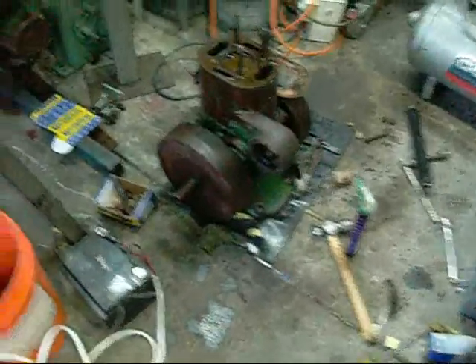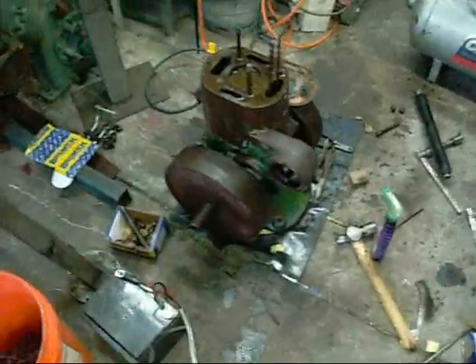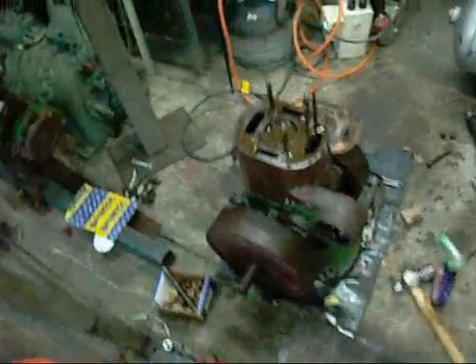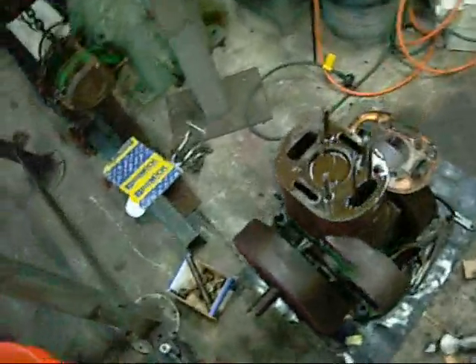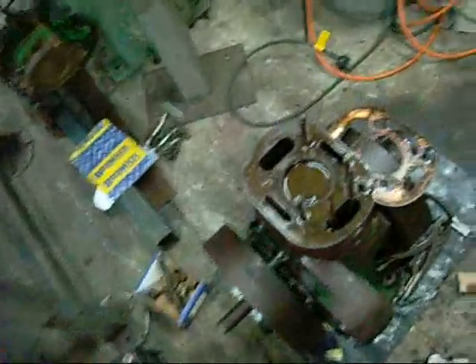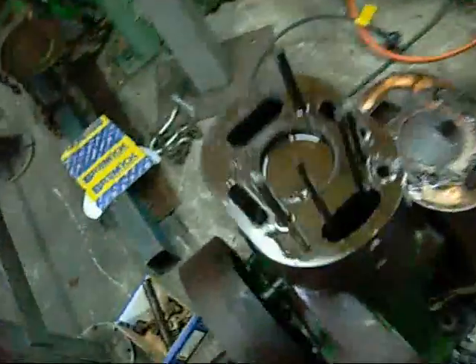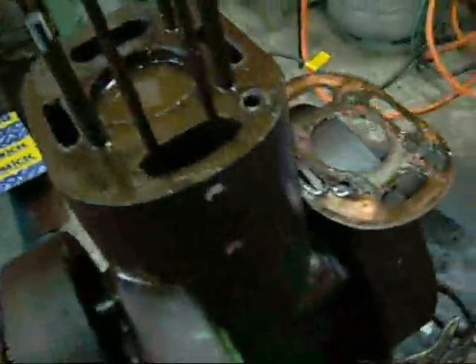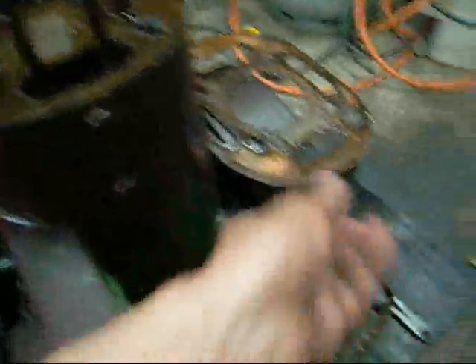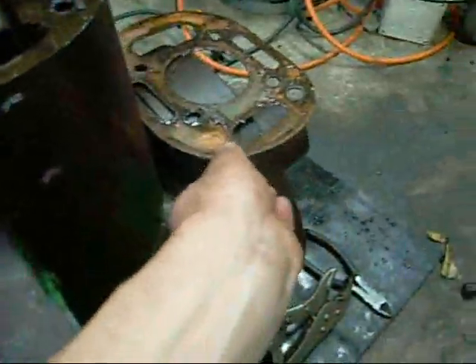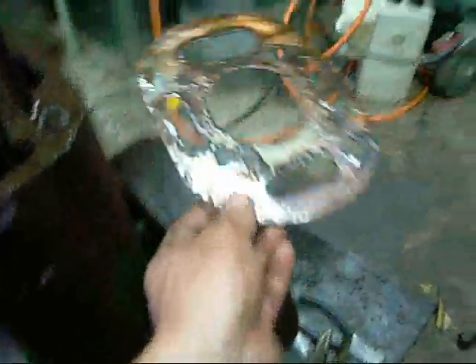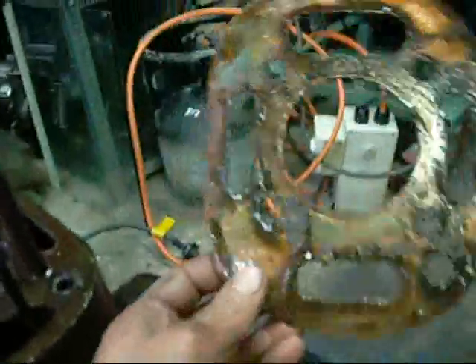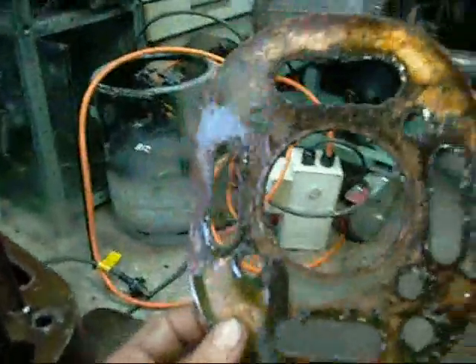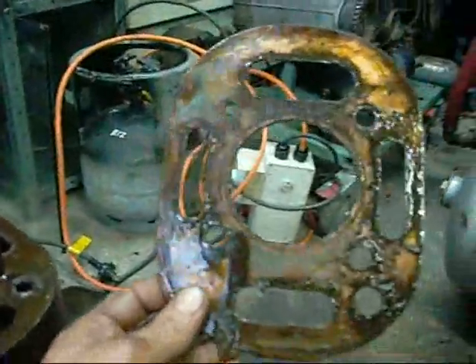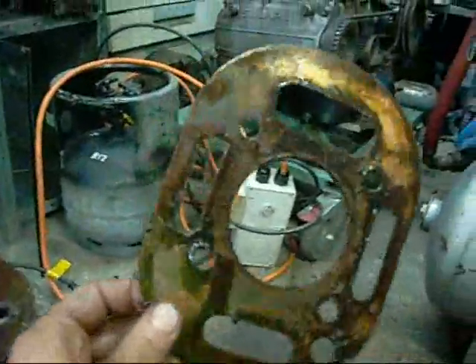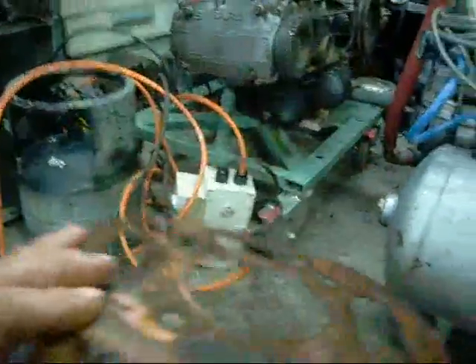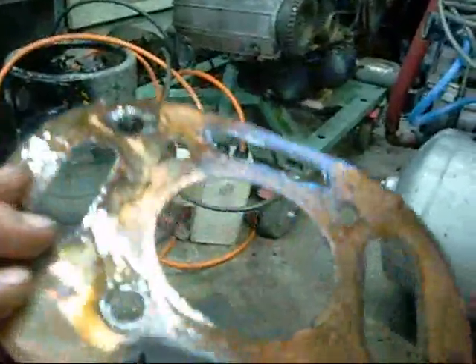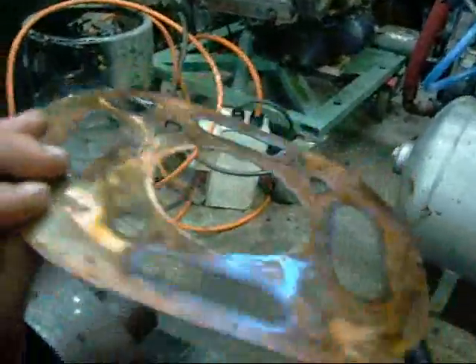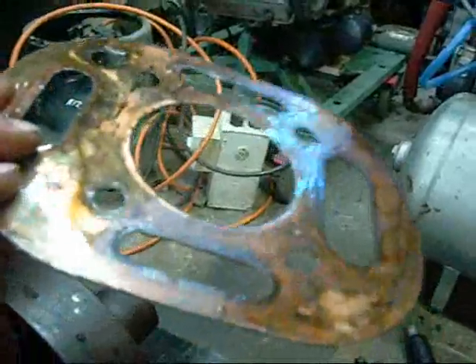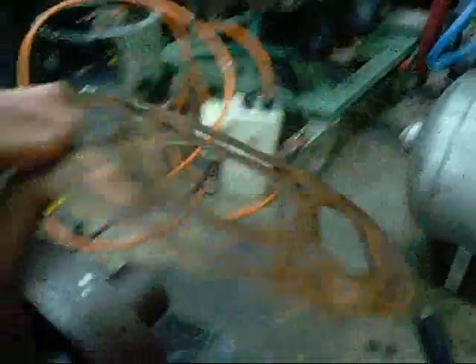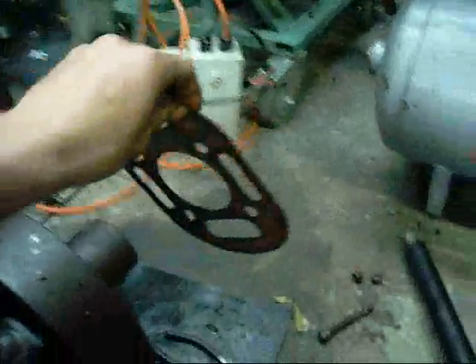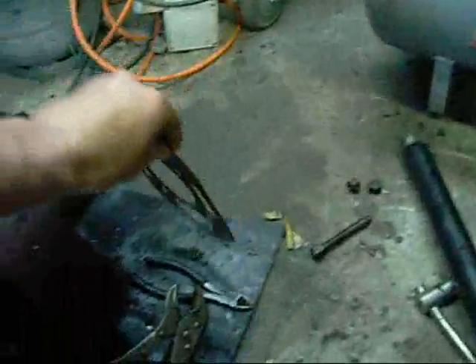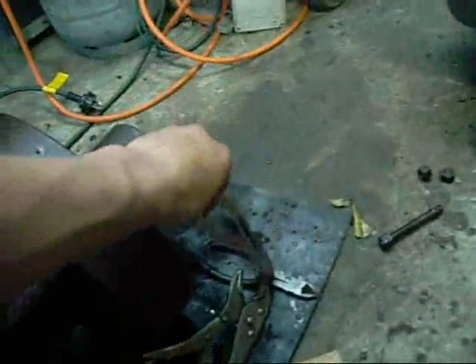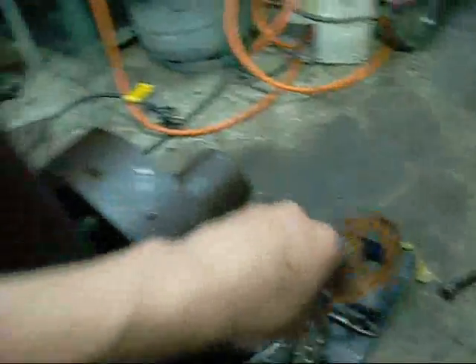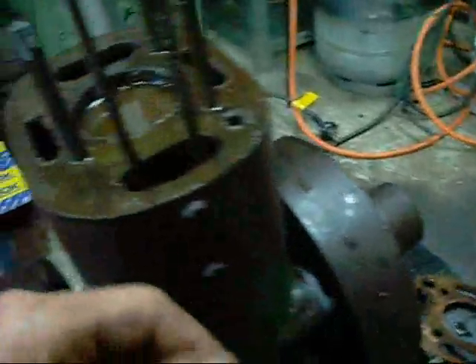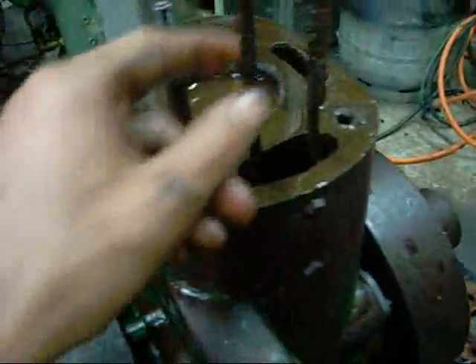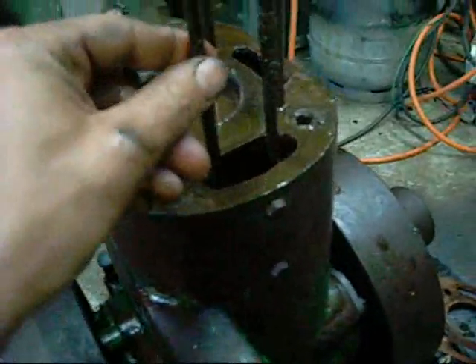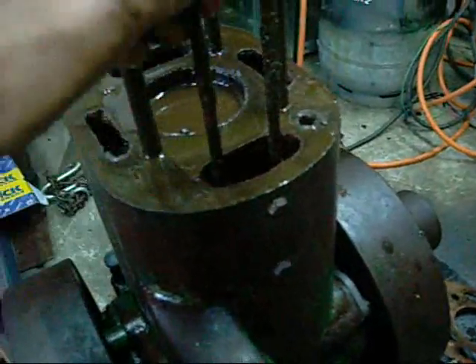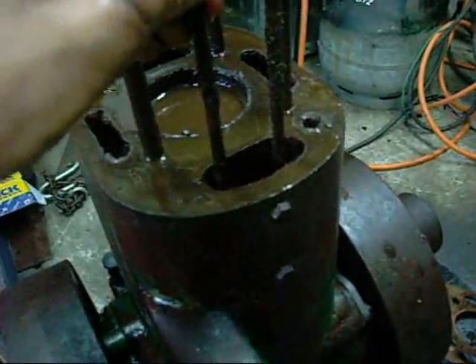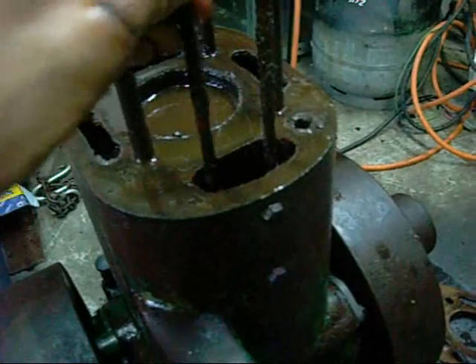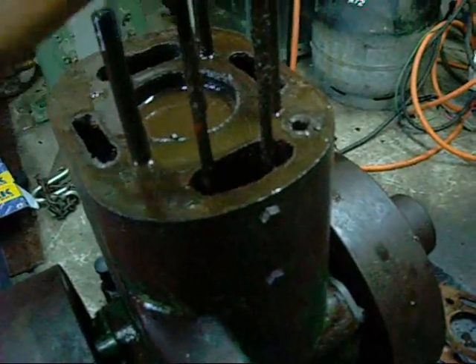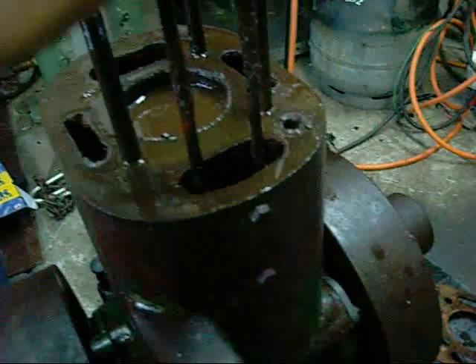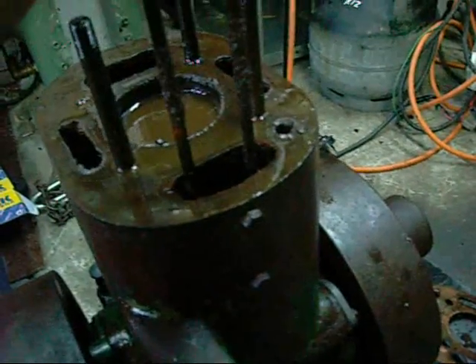The head came off without a hitch — really easy. Good old copper head gasket. Doesn't show signs of even being blown. Very rigid push rods.